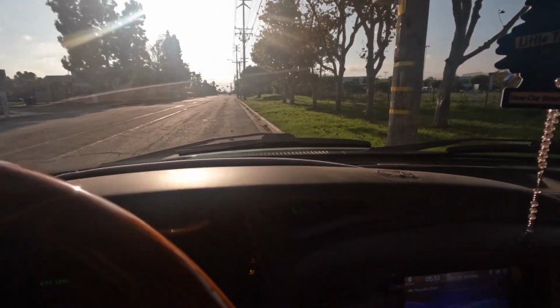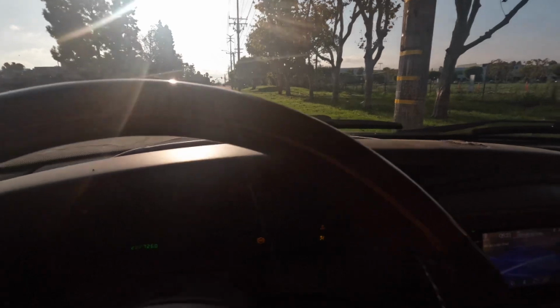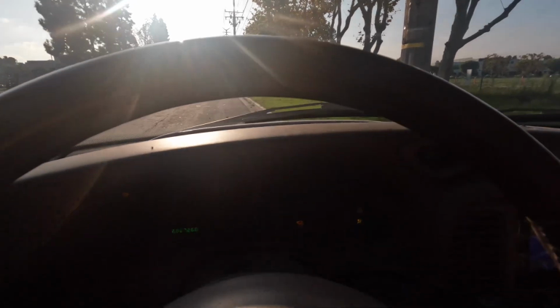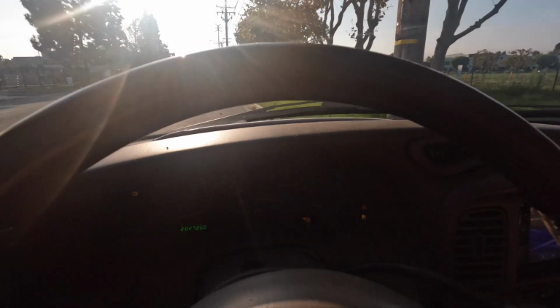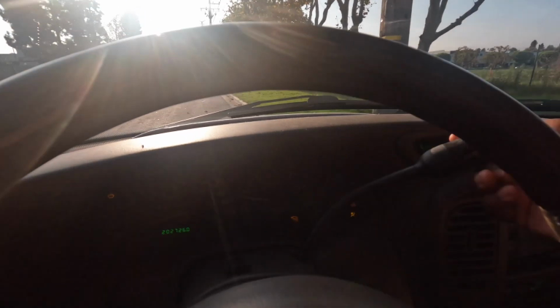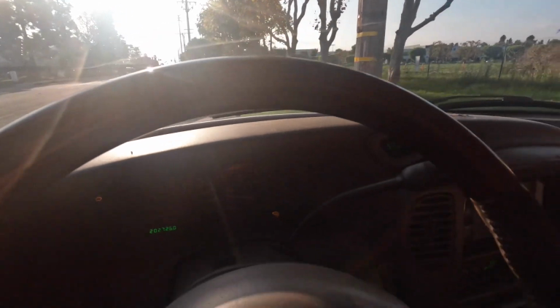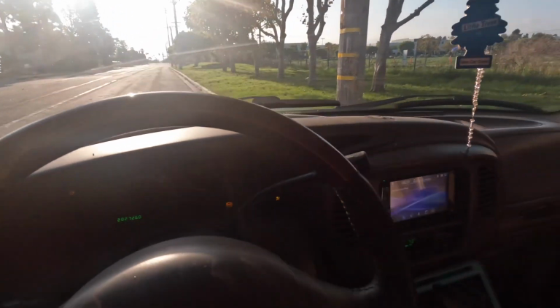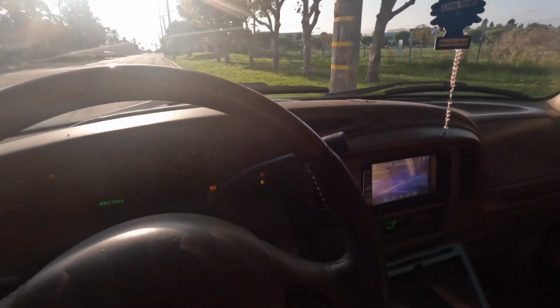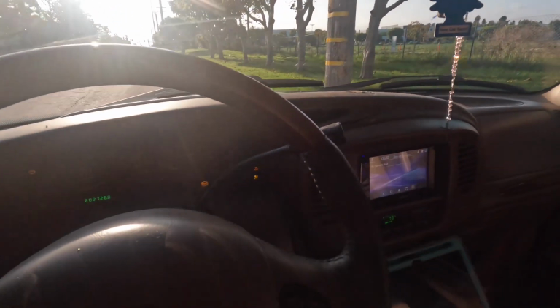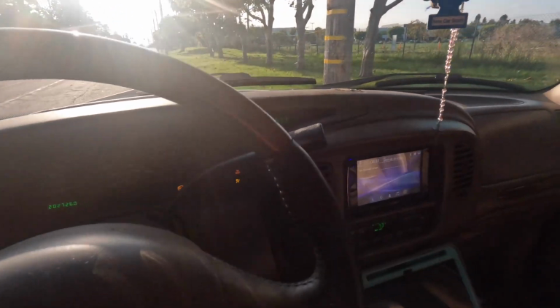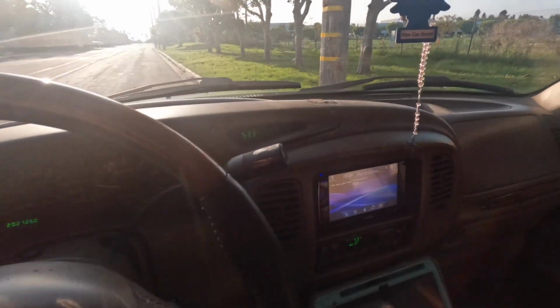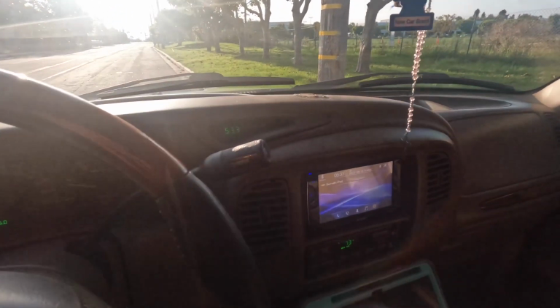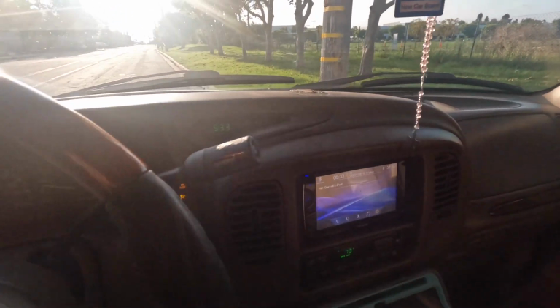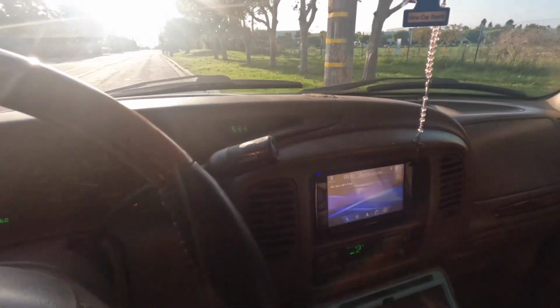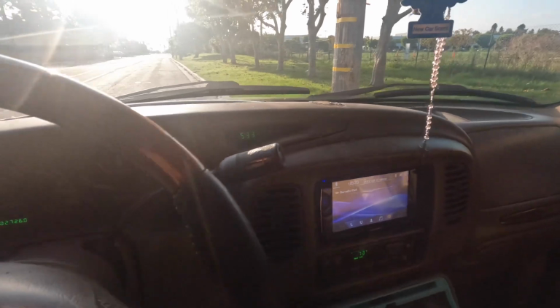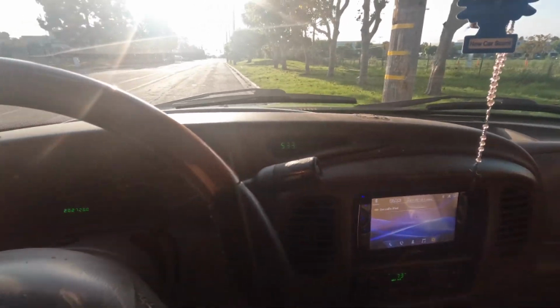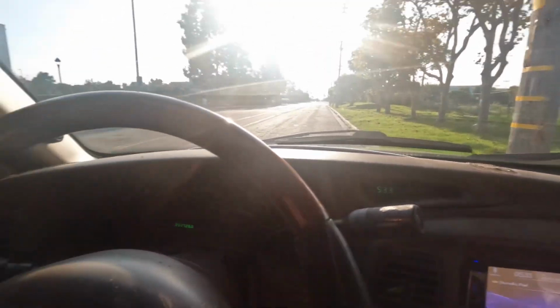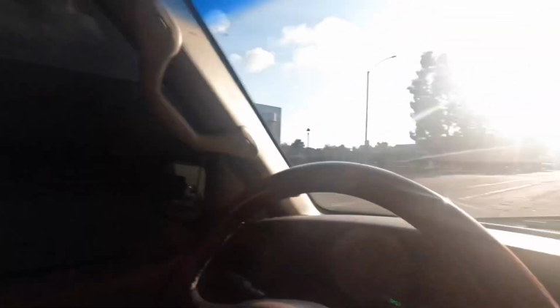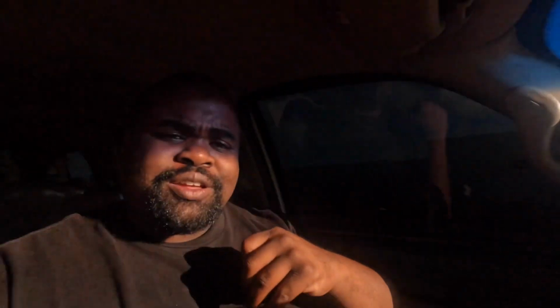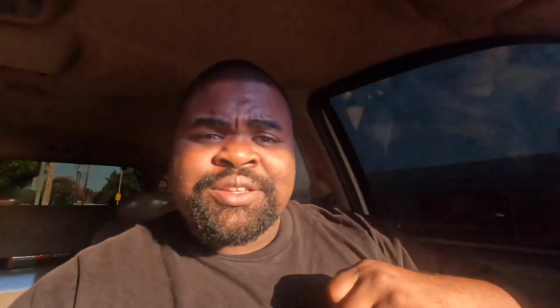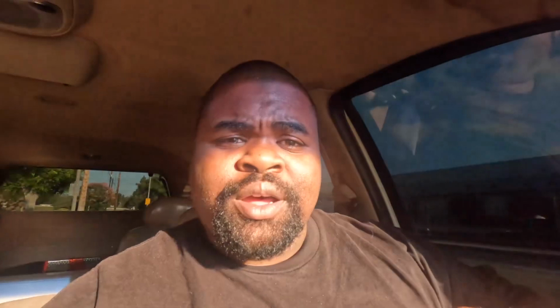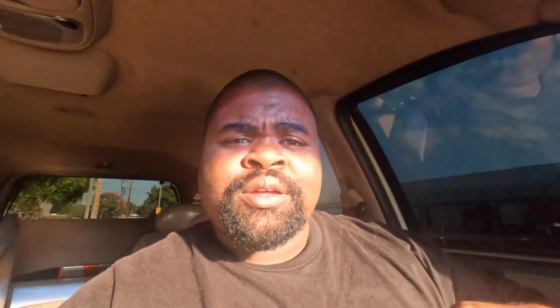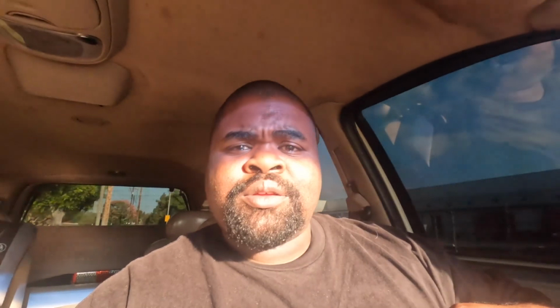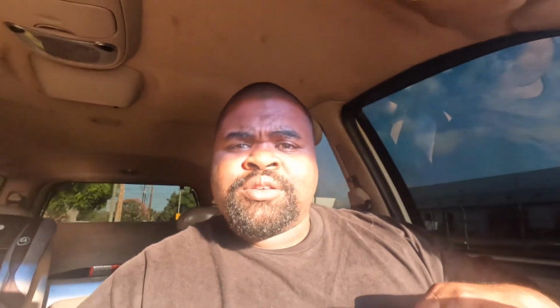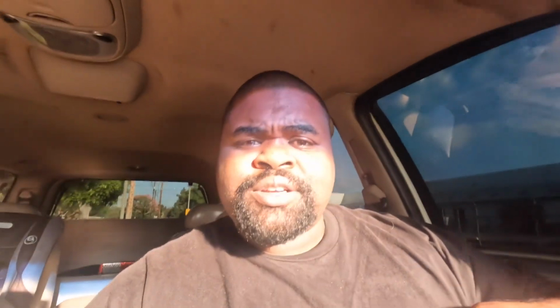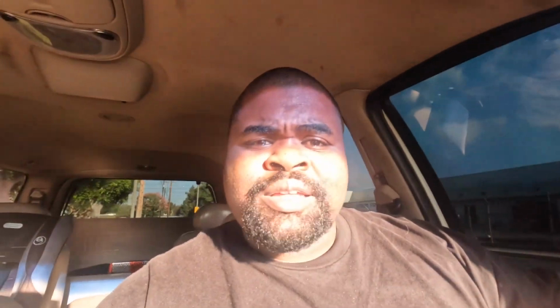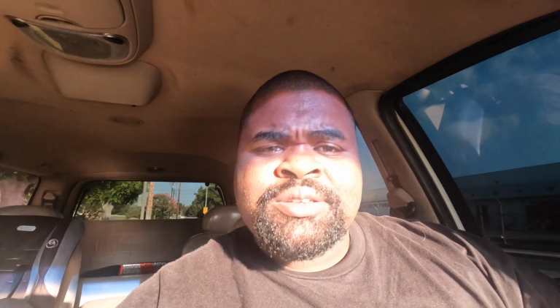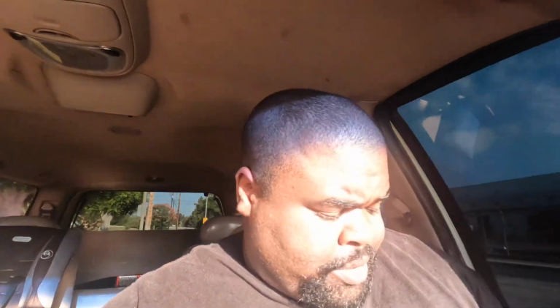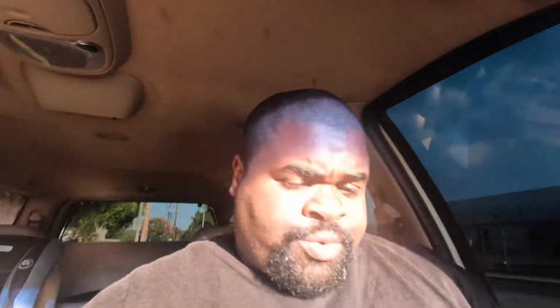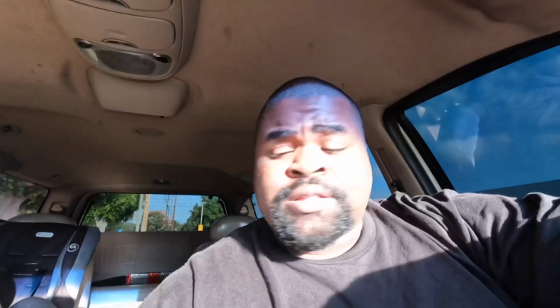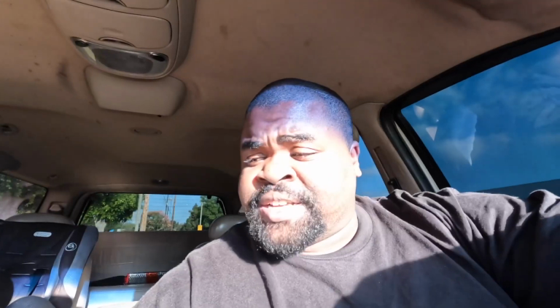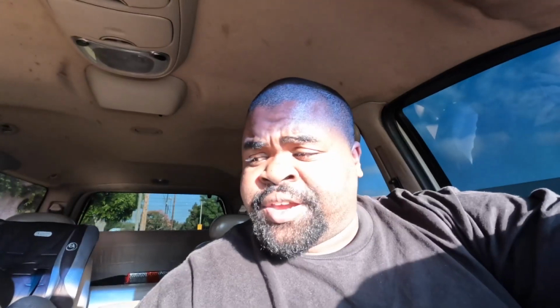Alright y'all, here we go. Here's the setup that I got in here — I'm gonna tell you guys and then I'm gonna show you guys. Nothing too fancy in here.